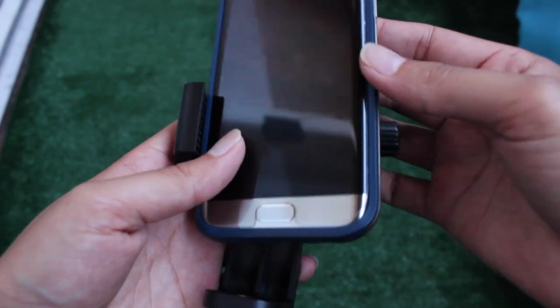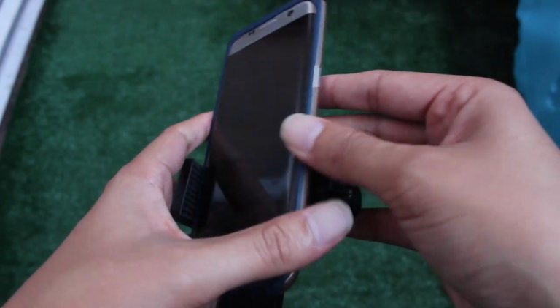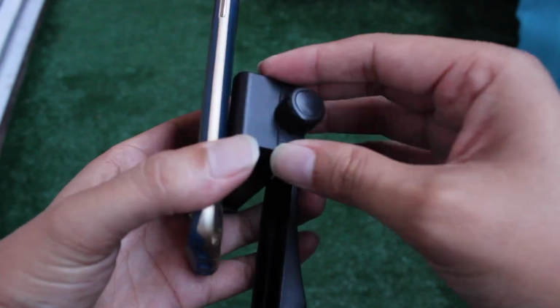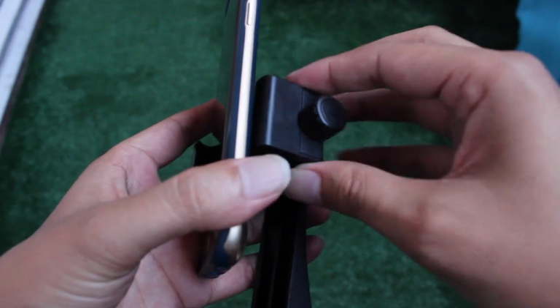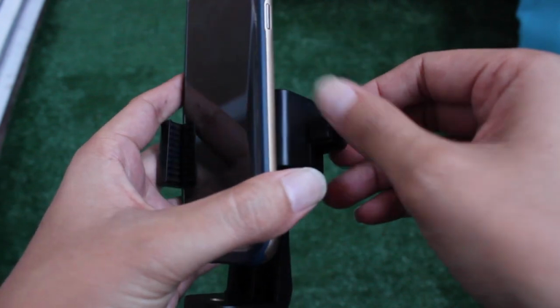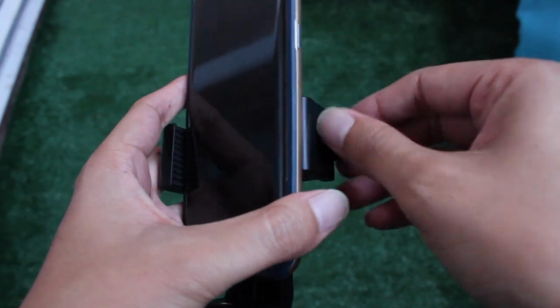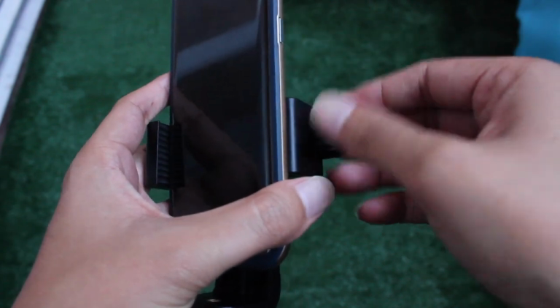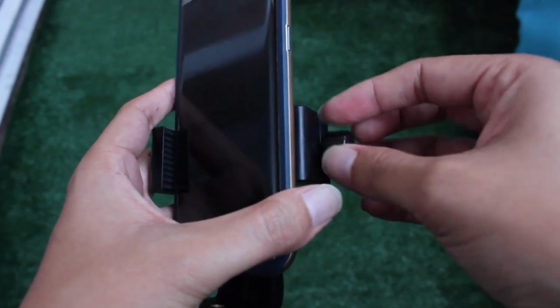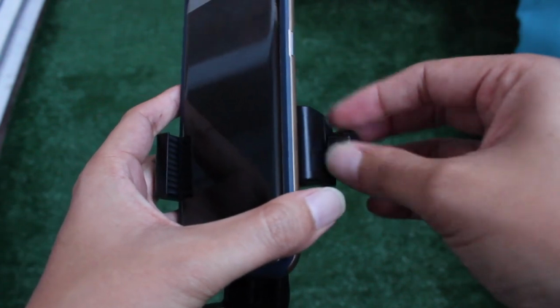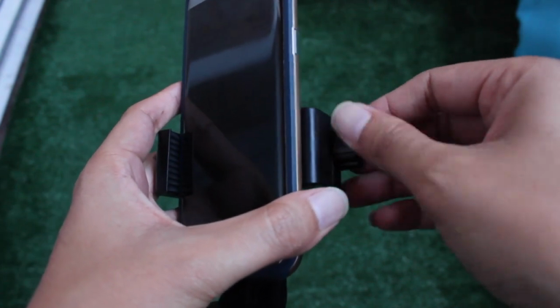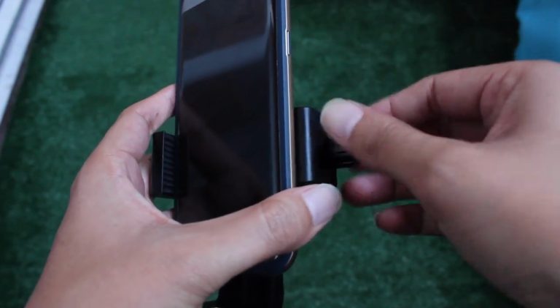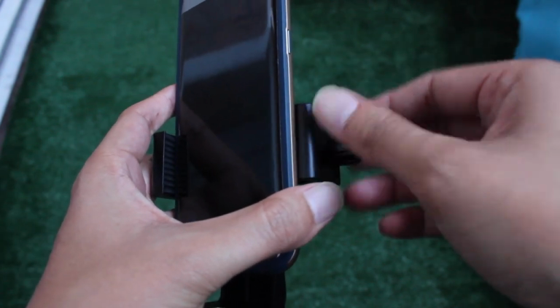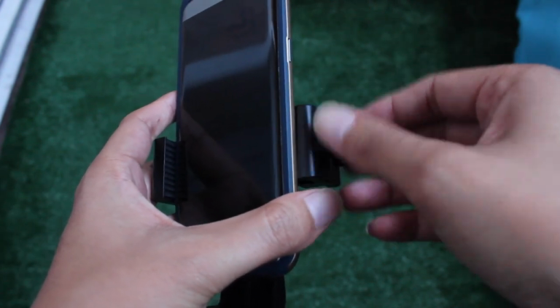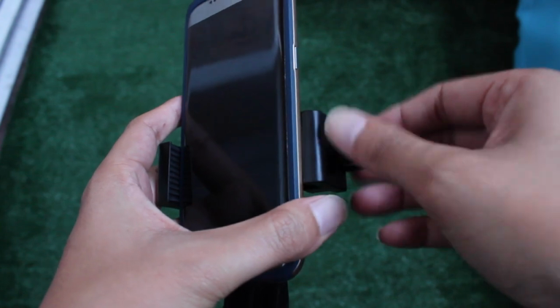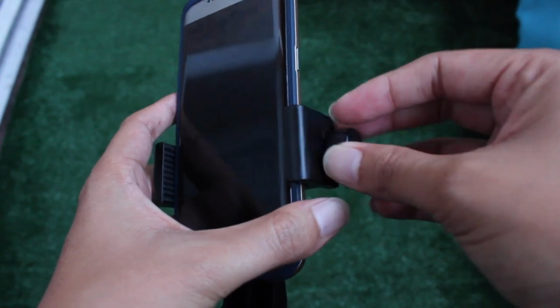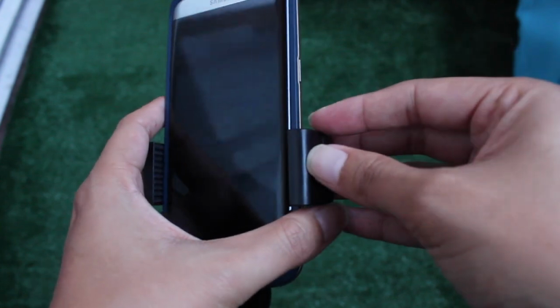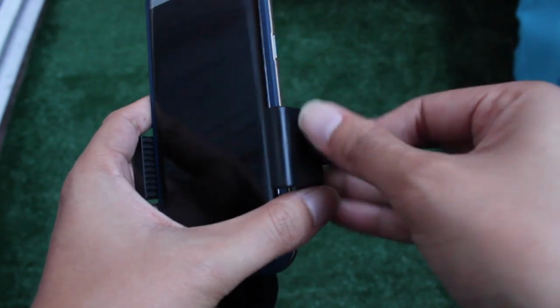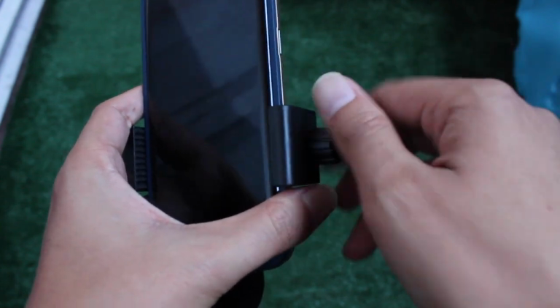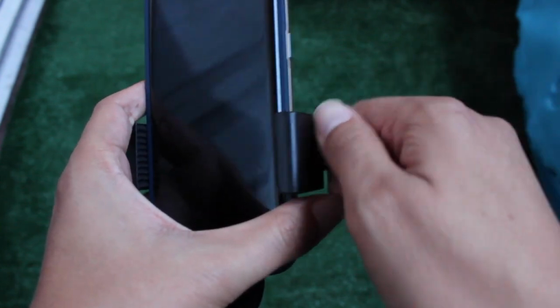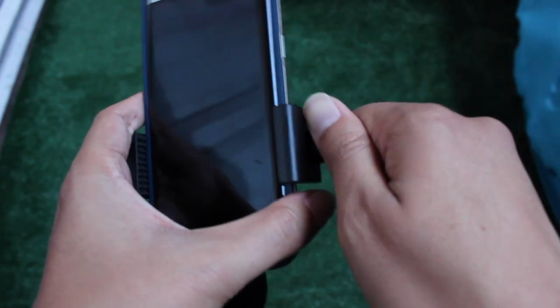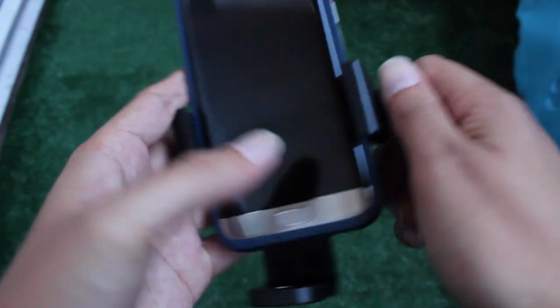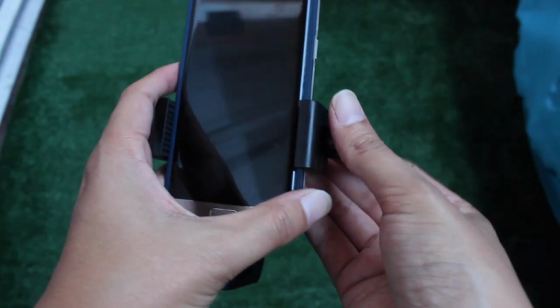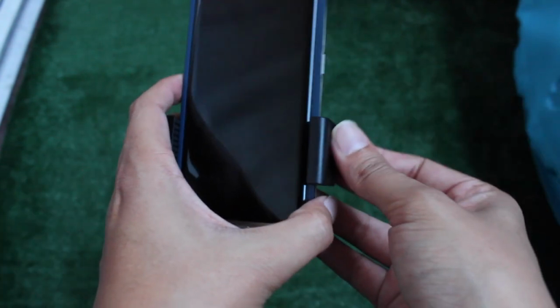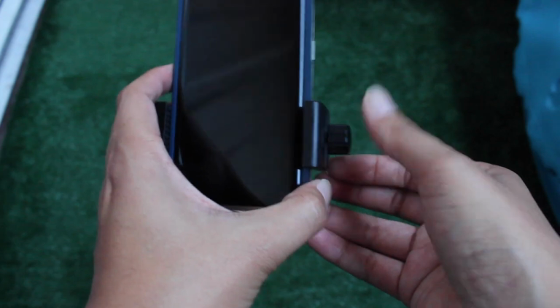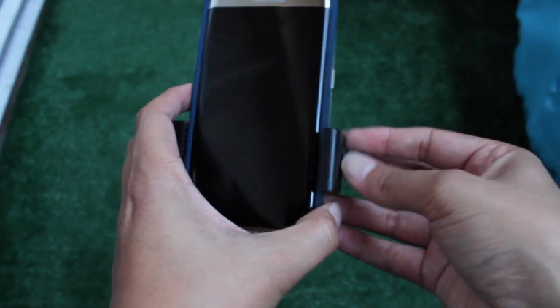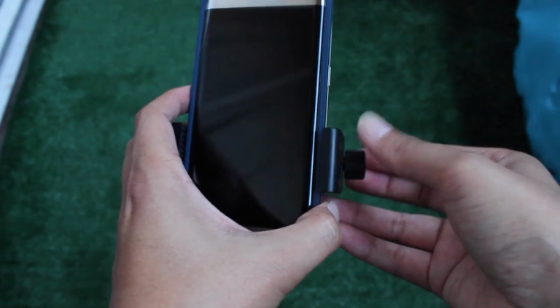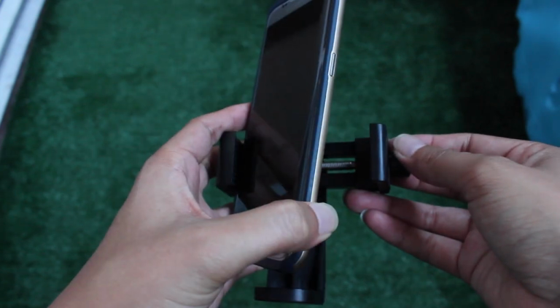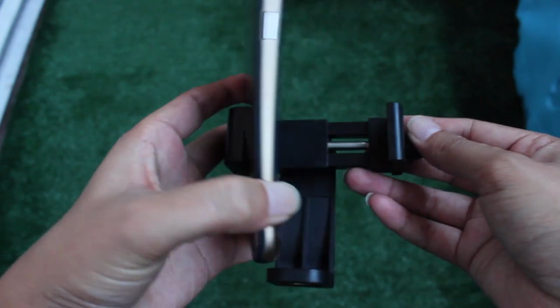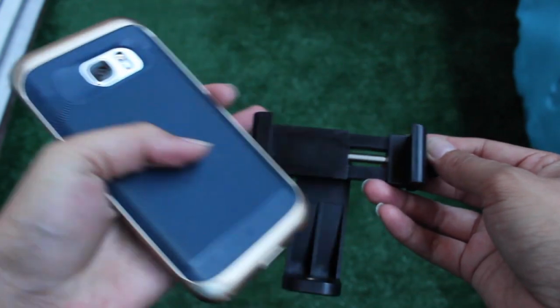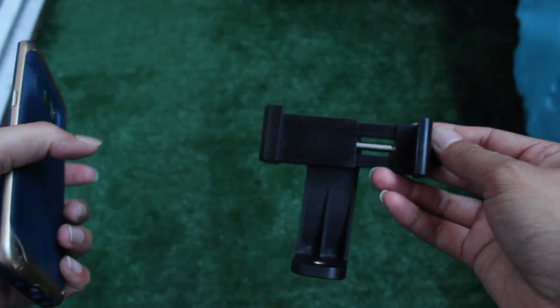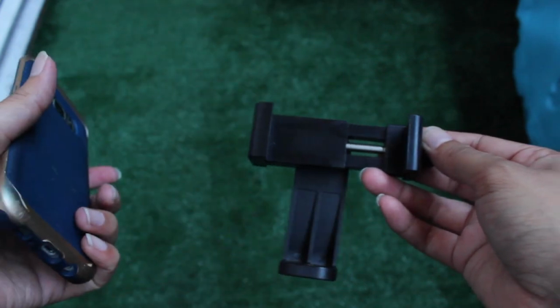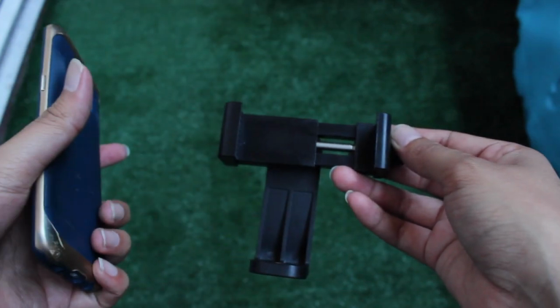For me that's important because when I look at my videos or photos that I just took, I like to look at them in my hand so I can navigate through the phone a lot easier than having it stuck to the mount or the tripod.